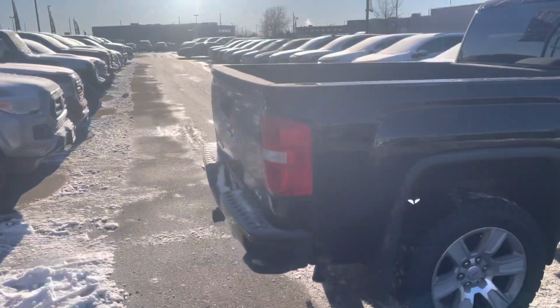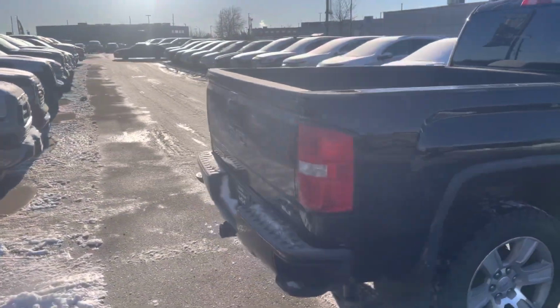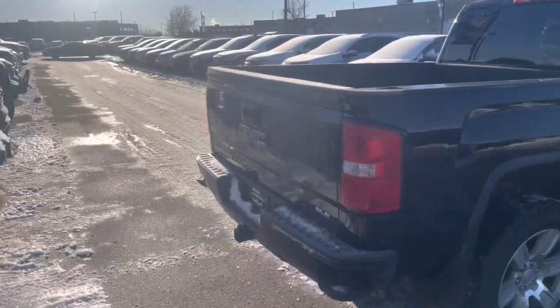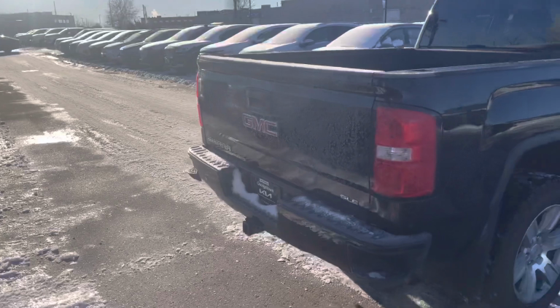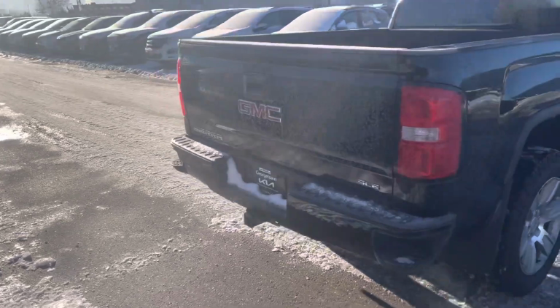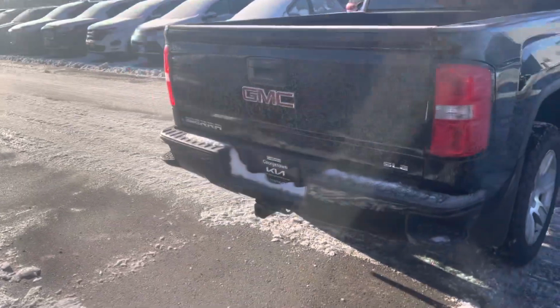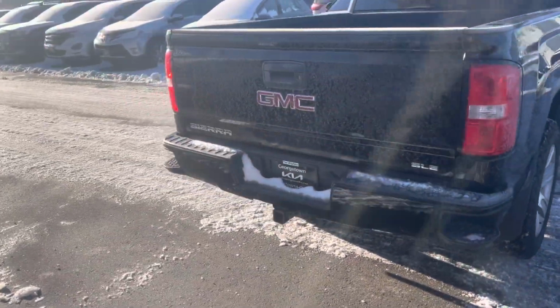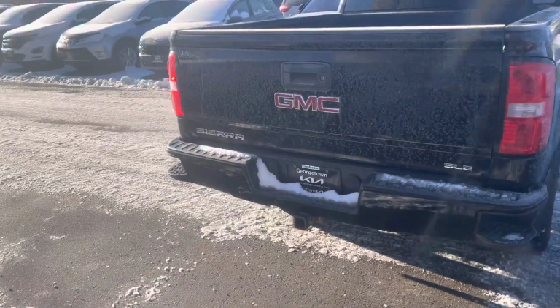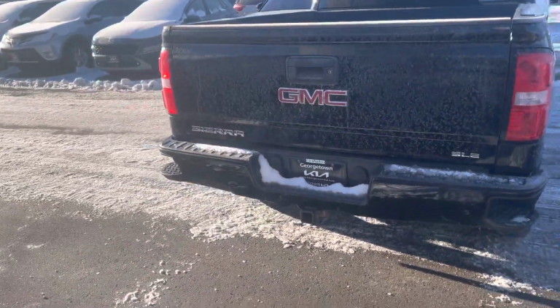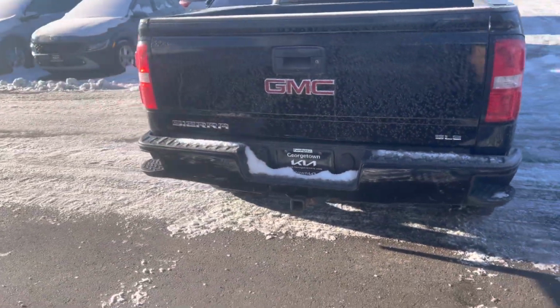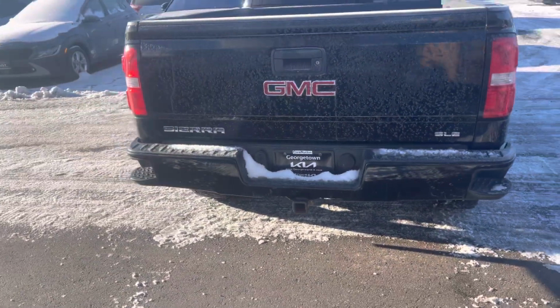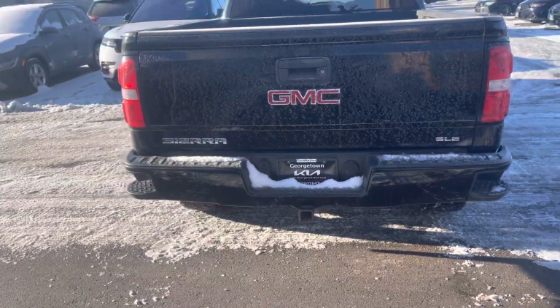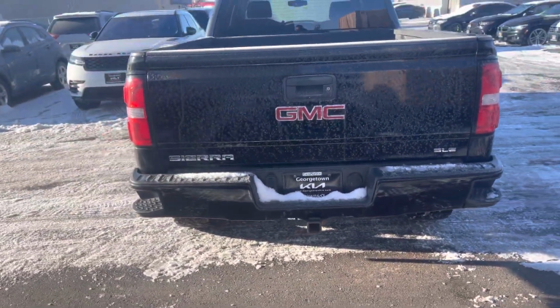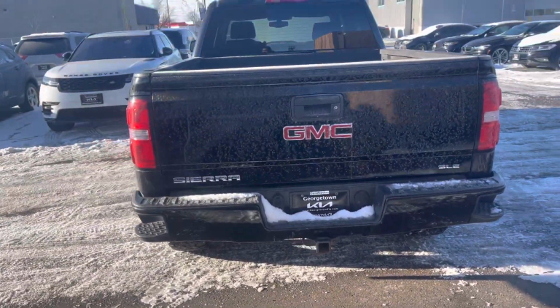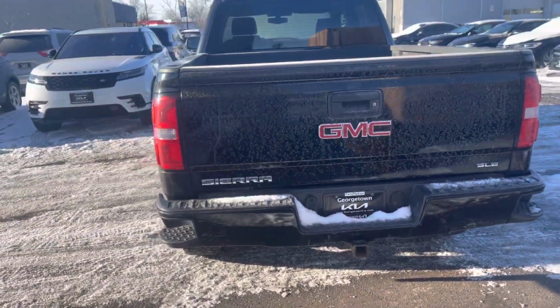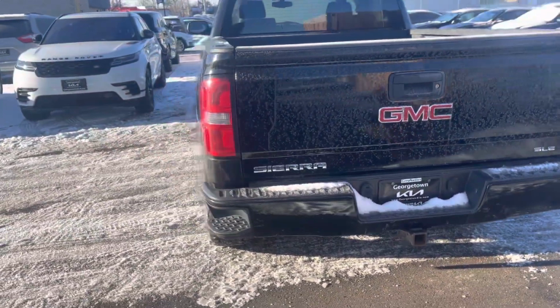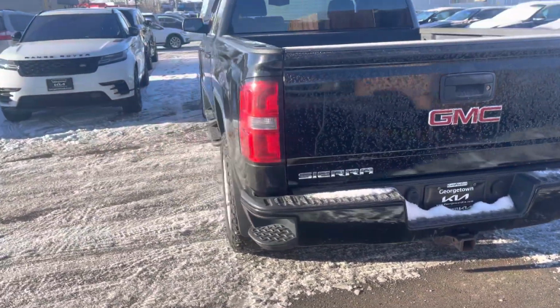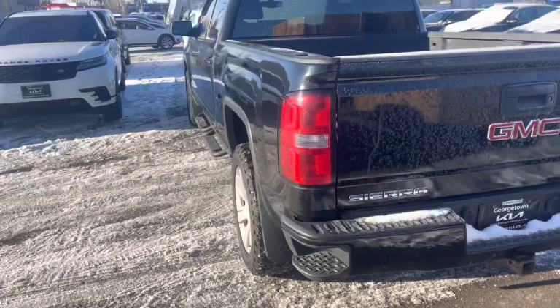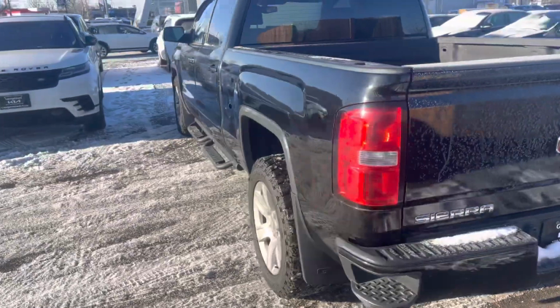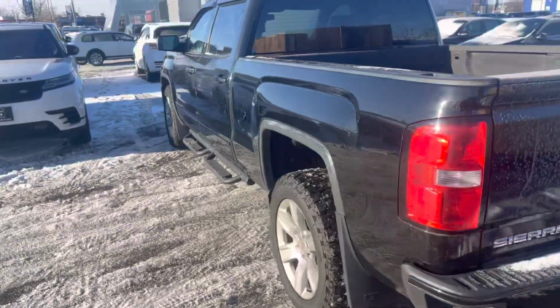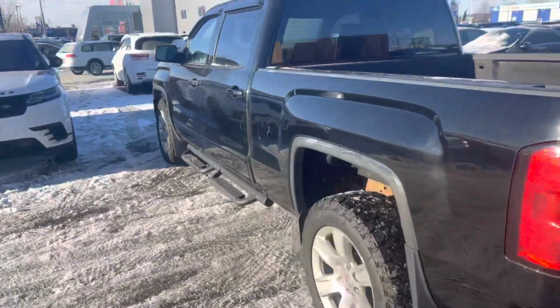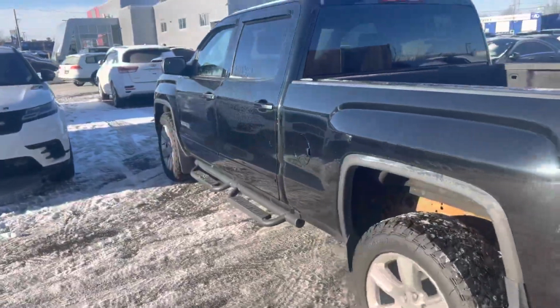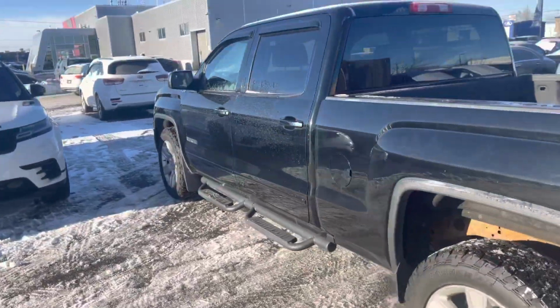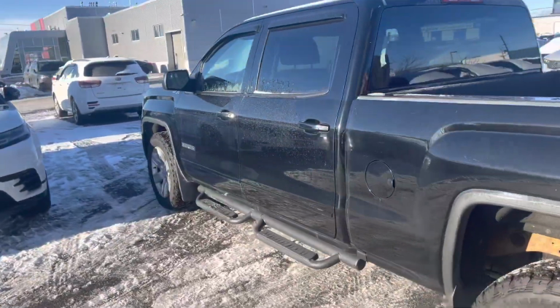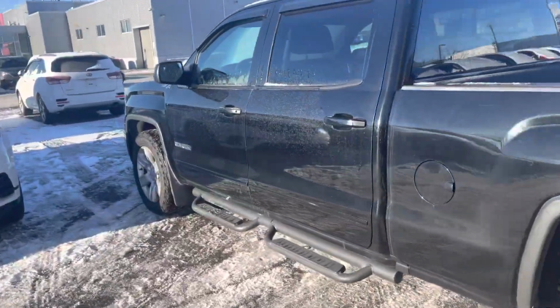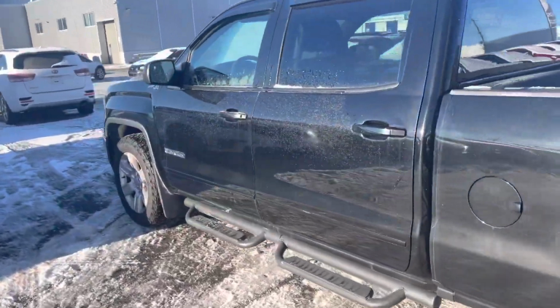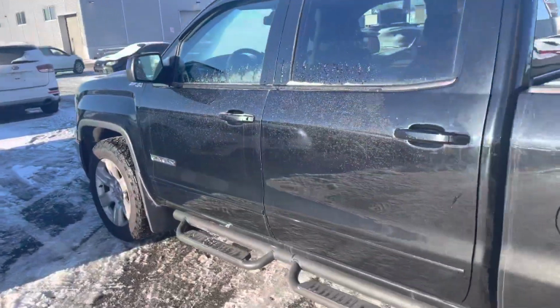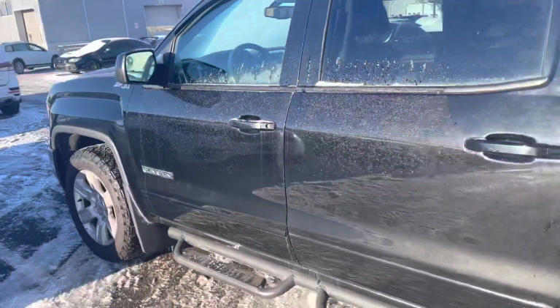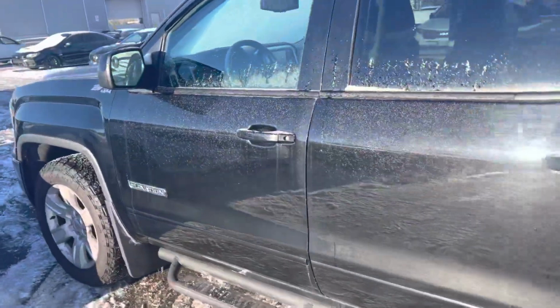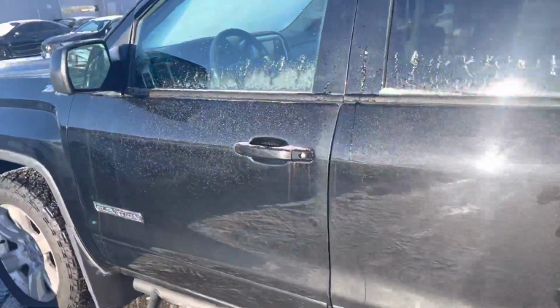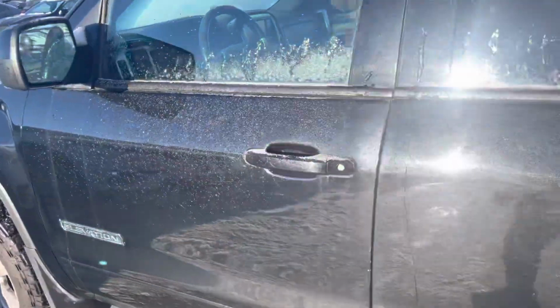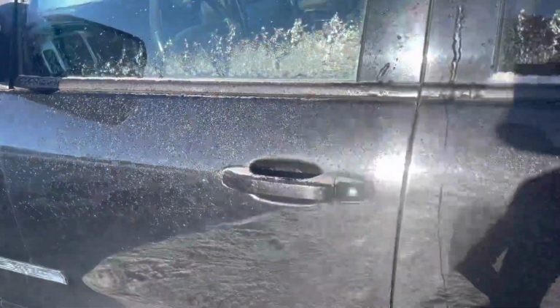Here's the back. It's got the tow hitch and I'm just going to hop inside the vehicle so you can take a look at the interior of this GMC Sierra.